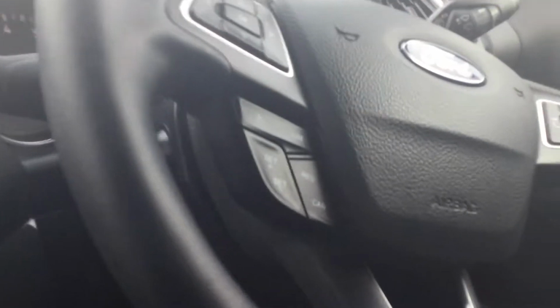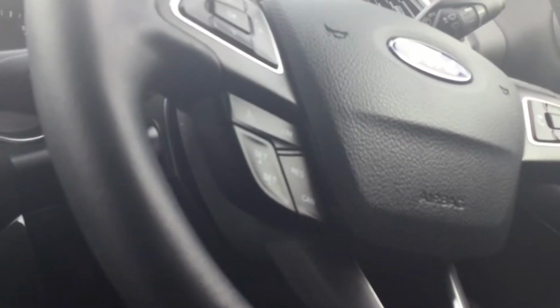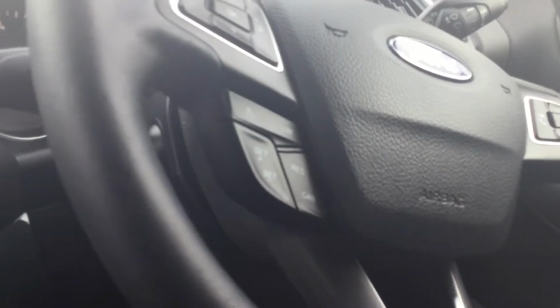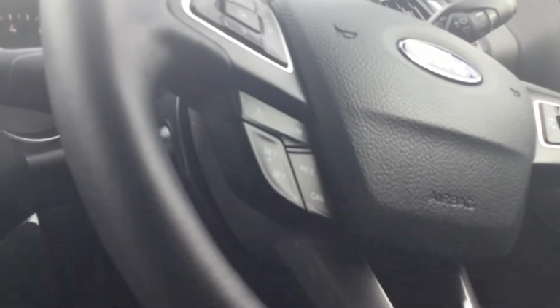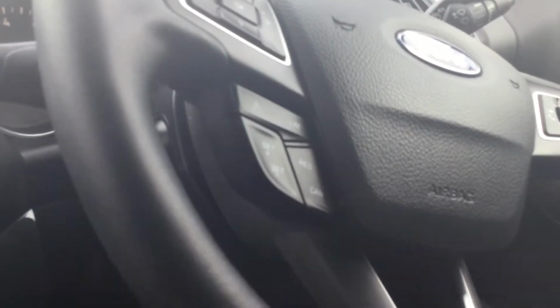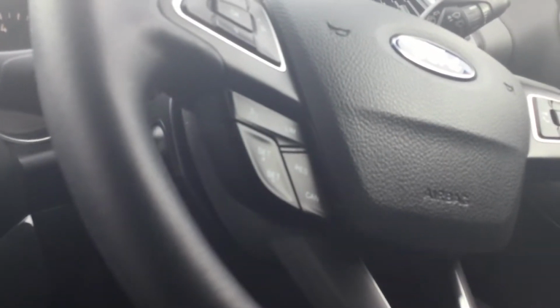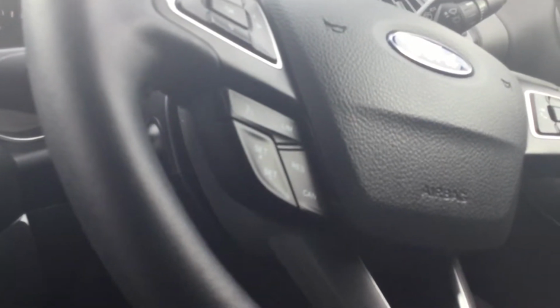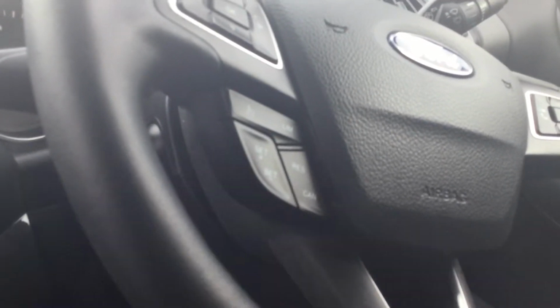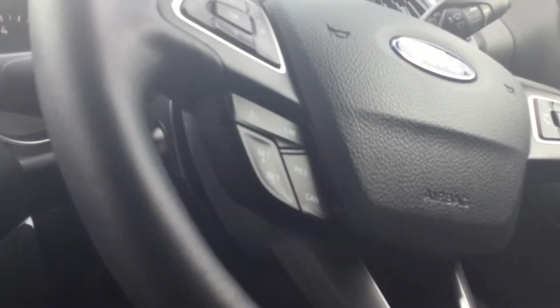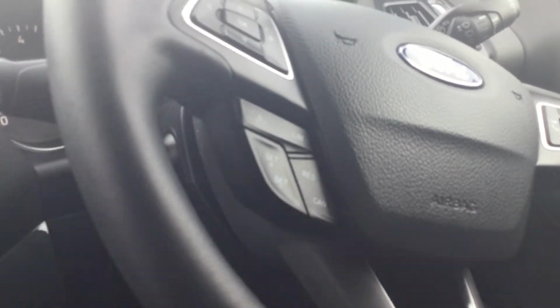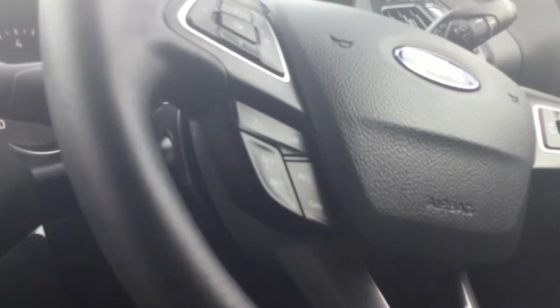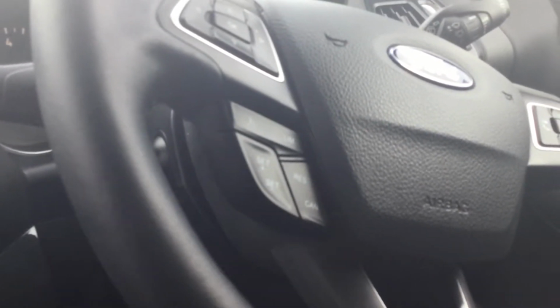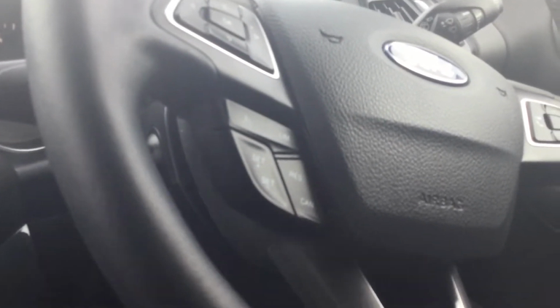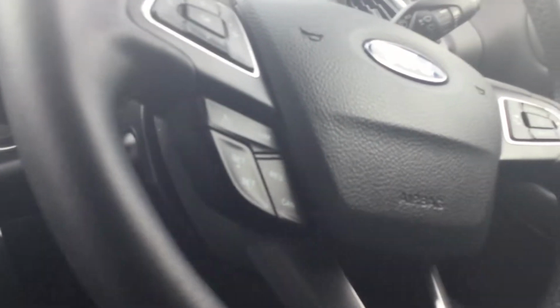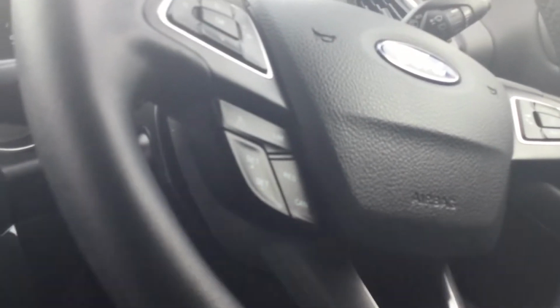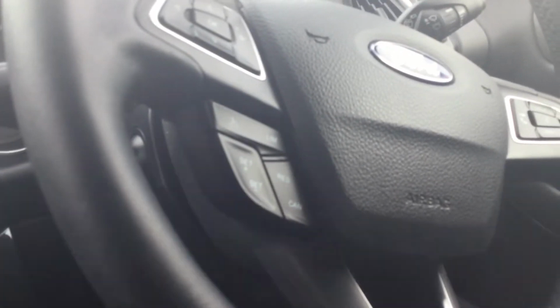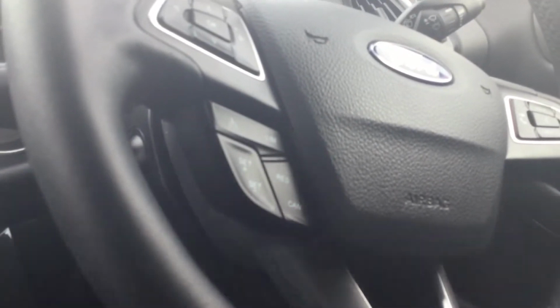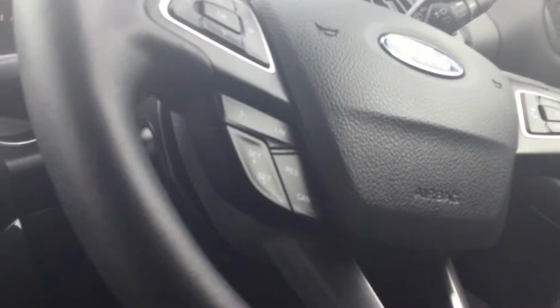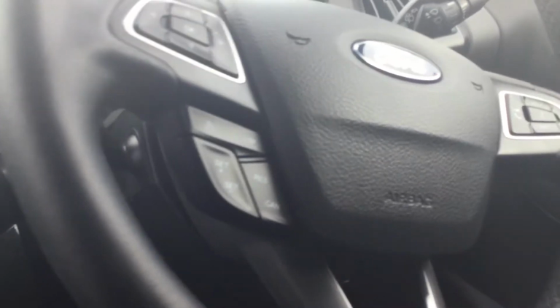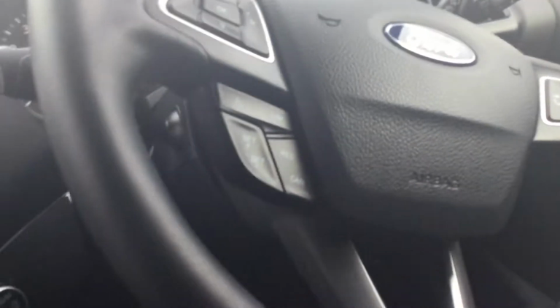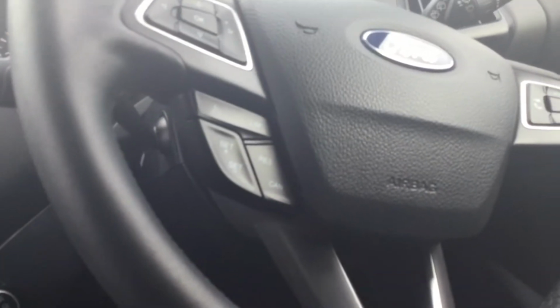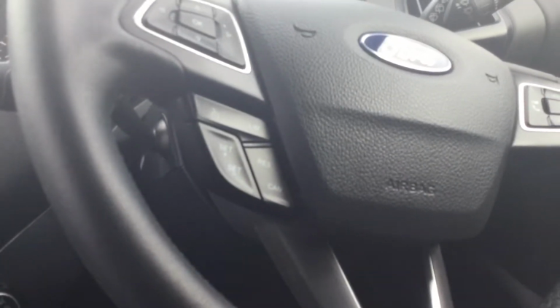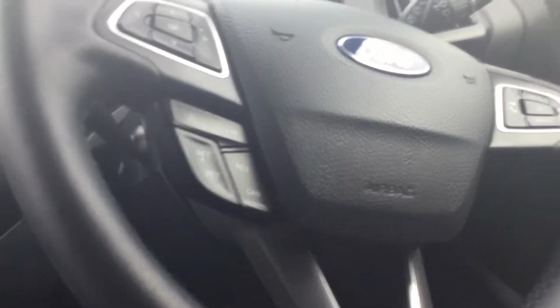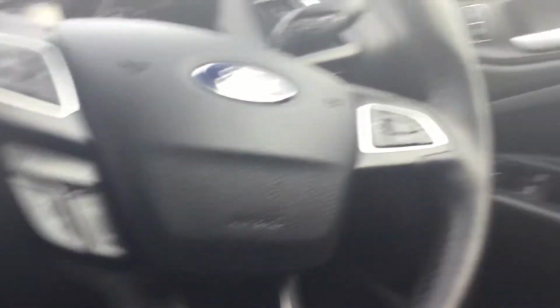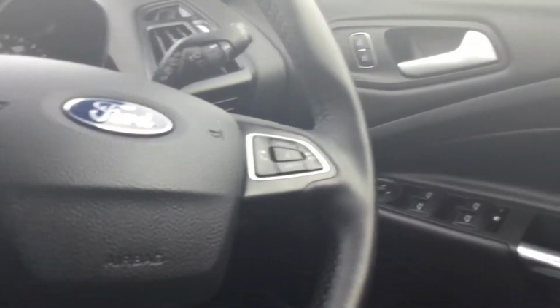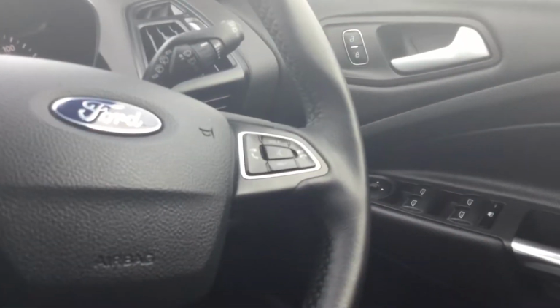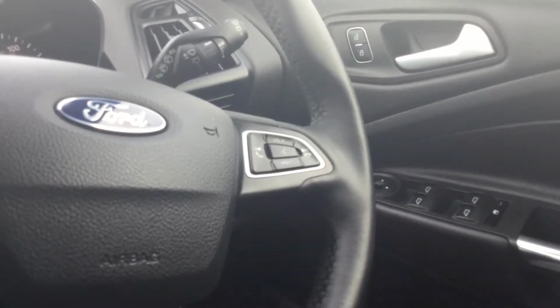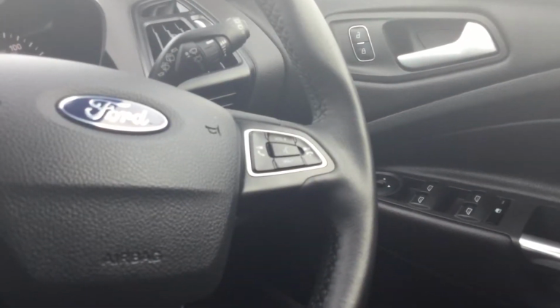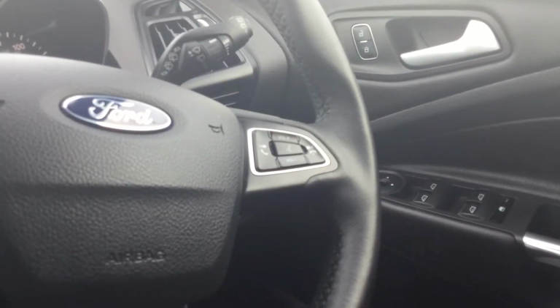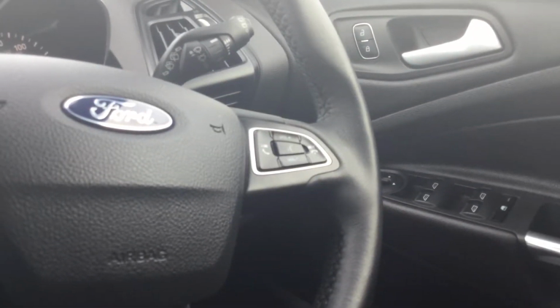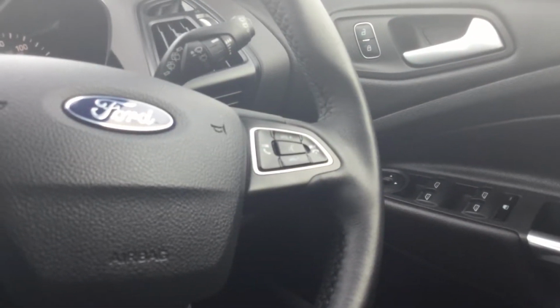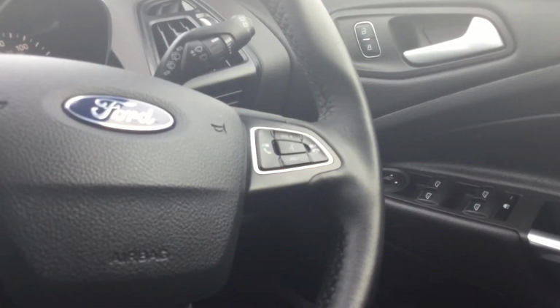so it's keyless start. And we've got, in the centre of your picture there, cruise control, speed limiter control, and we've got voice command.